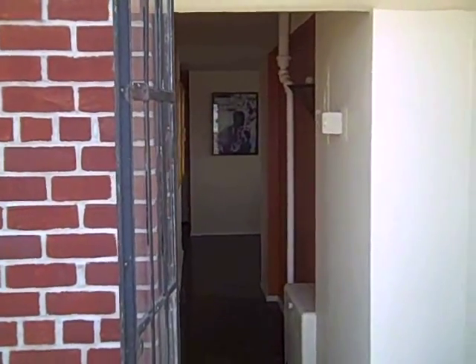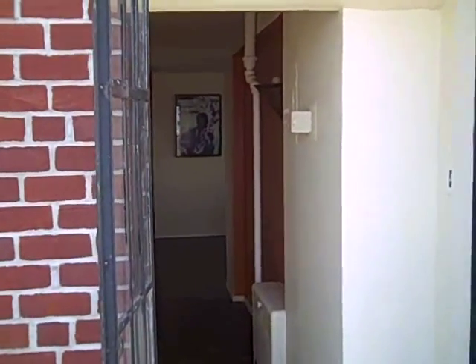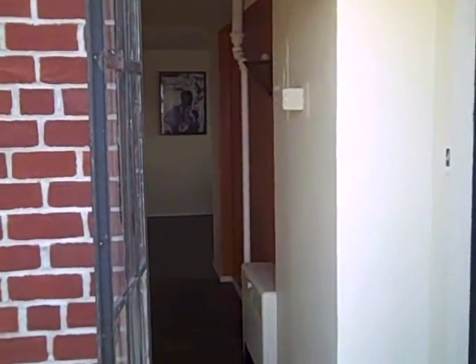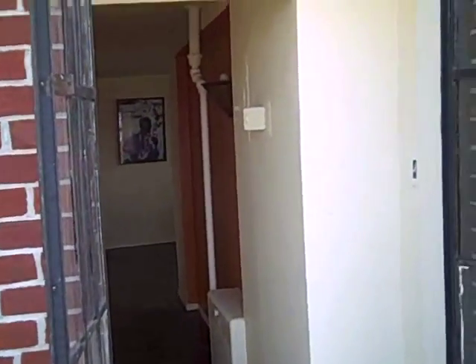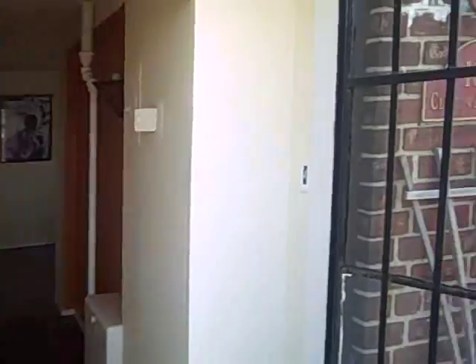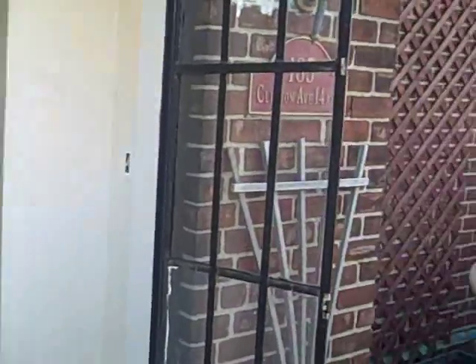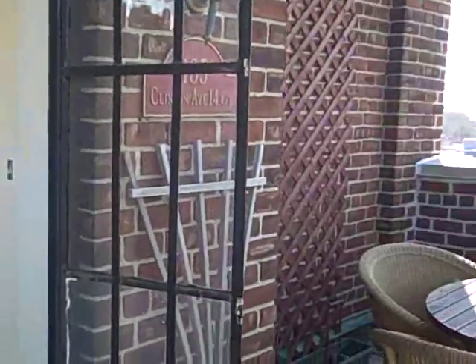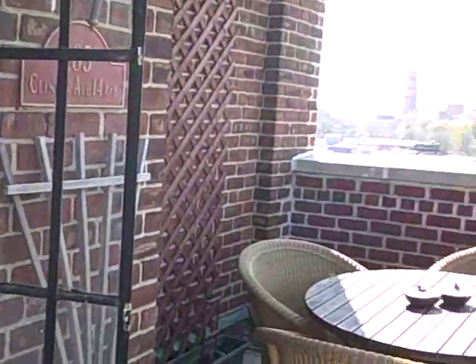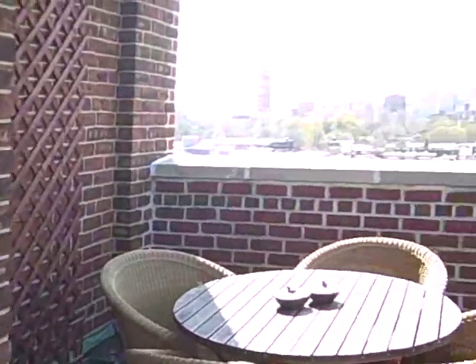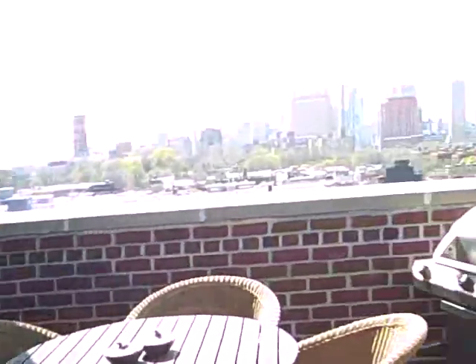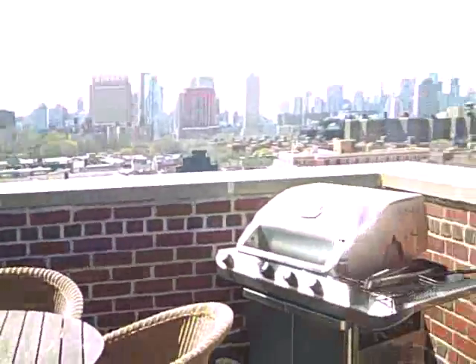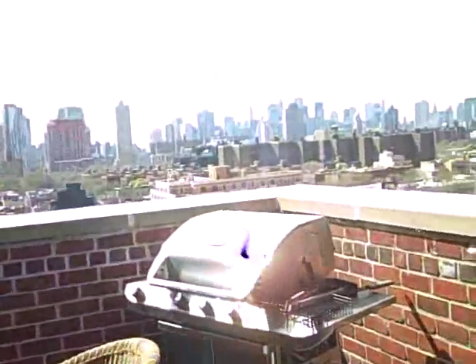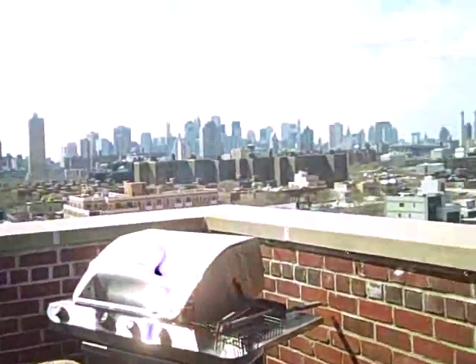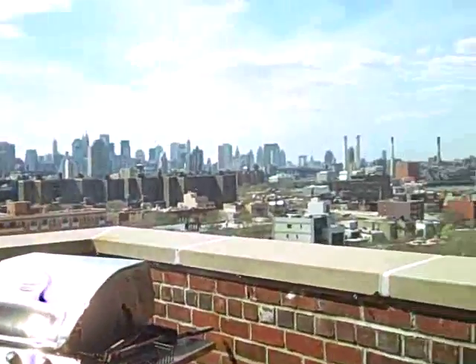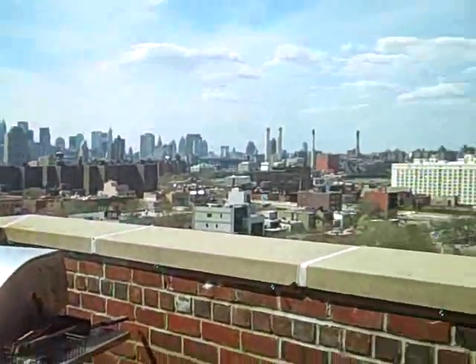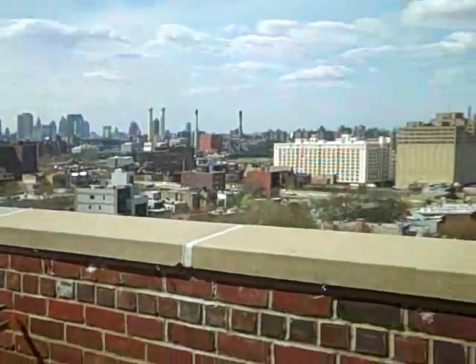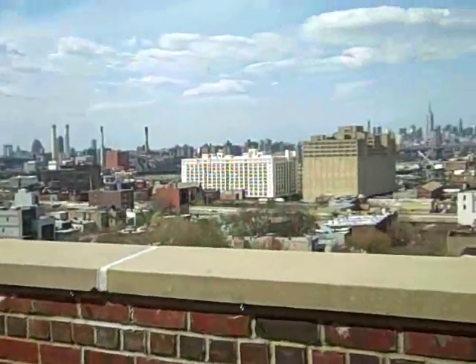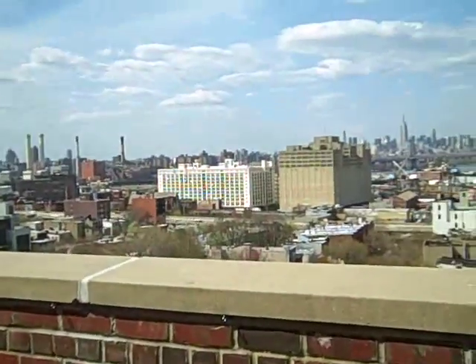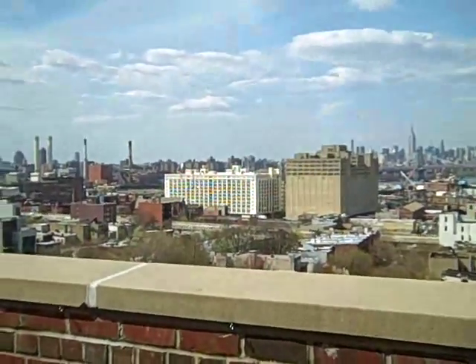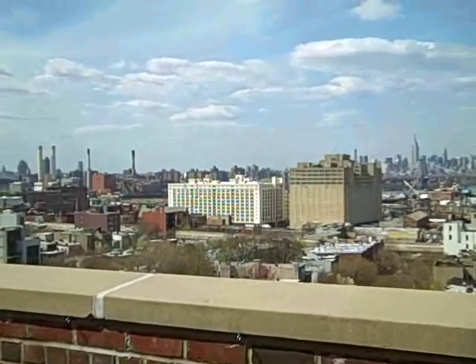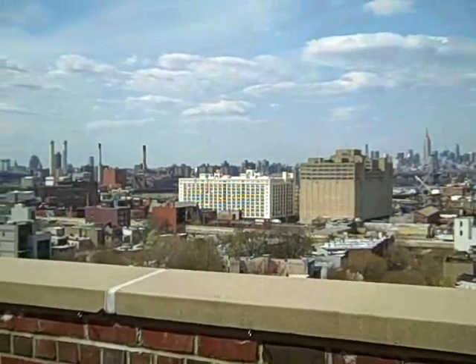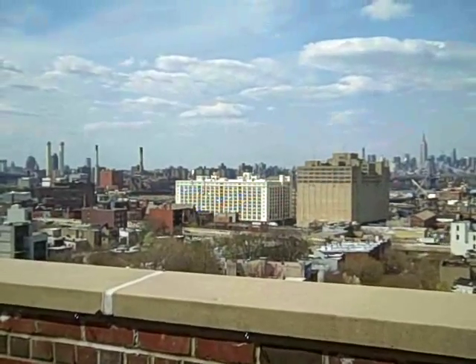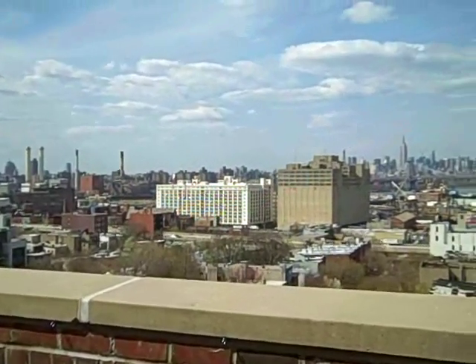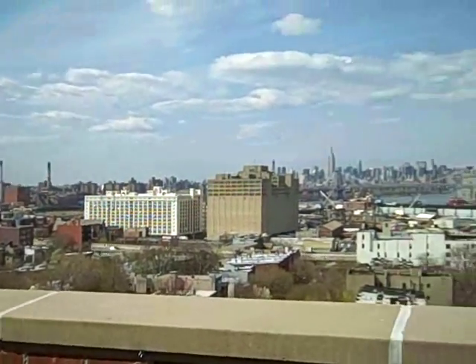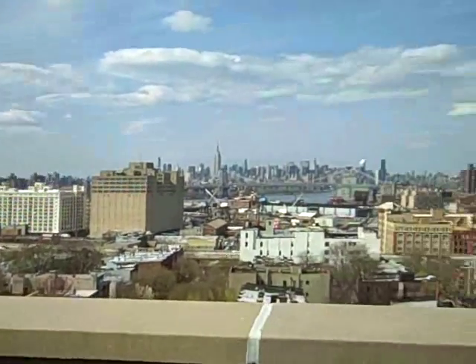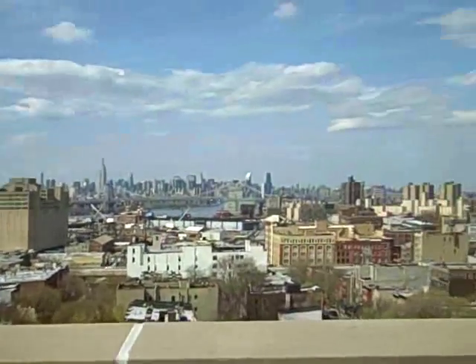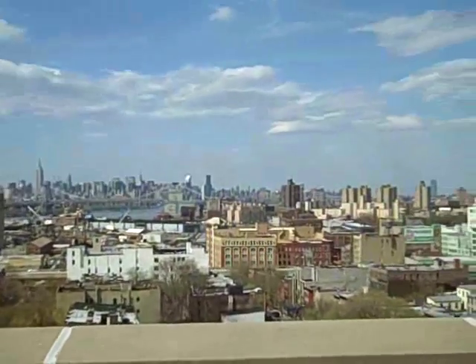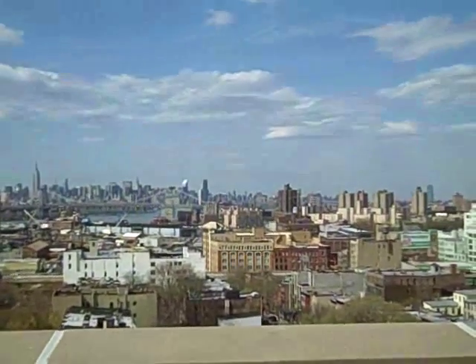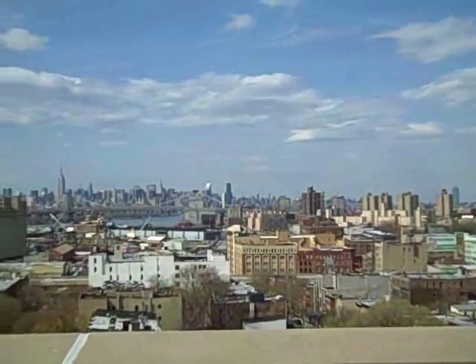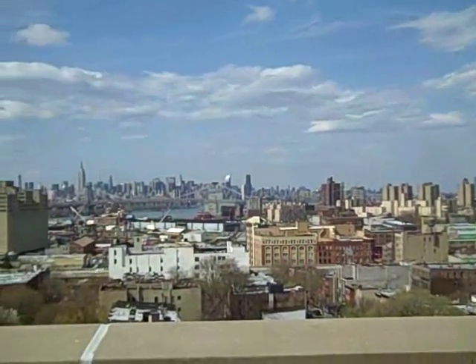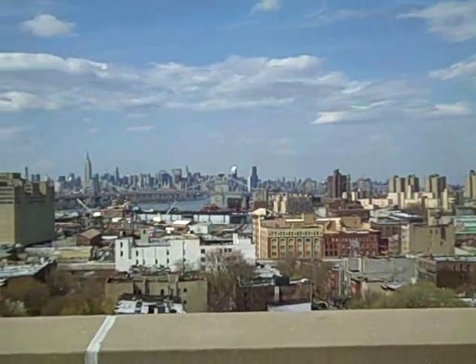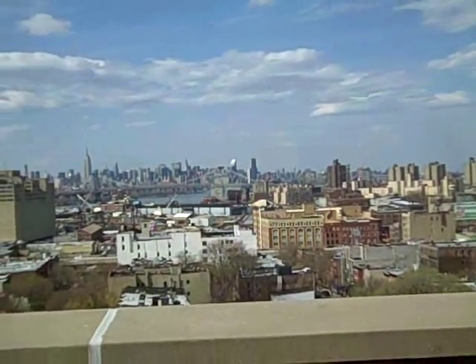Come take a look at 185 Clinton, Apartment 14AB. Makes you want to live here, don't it?